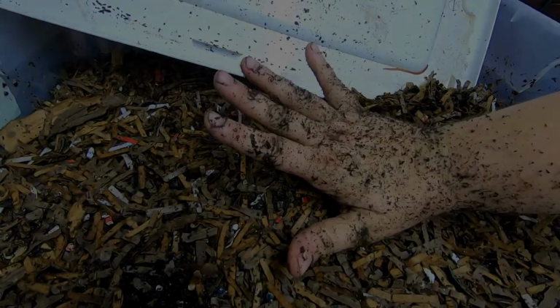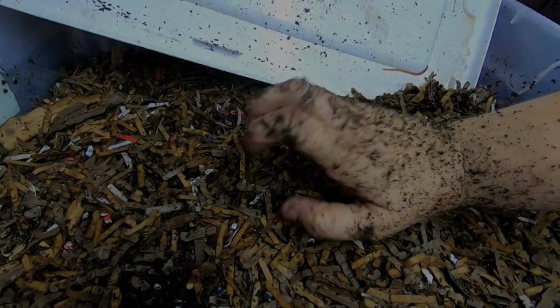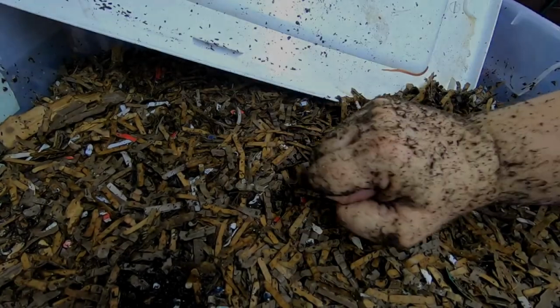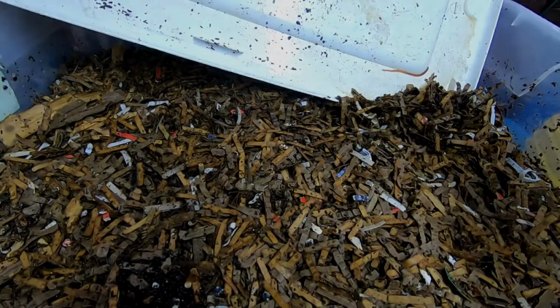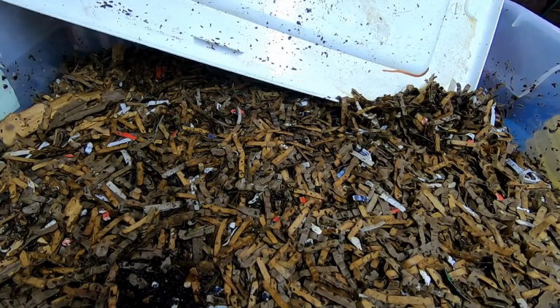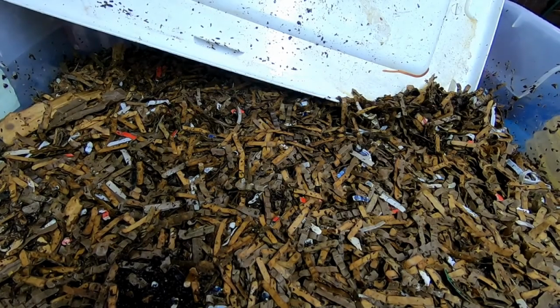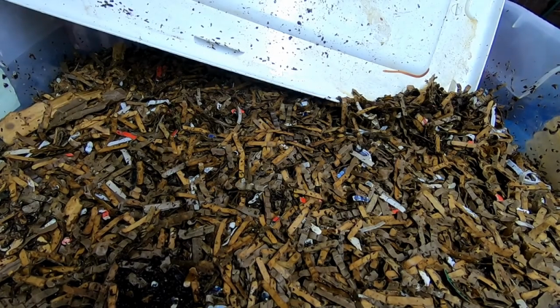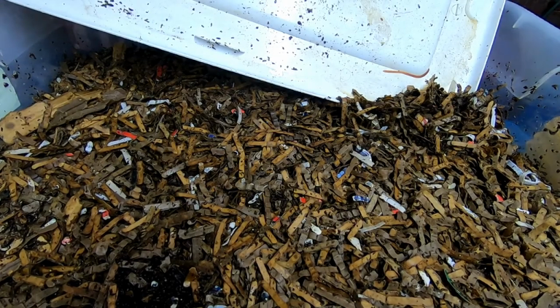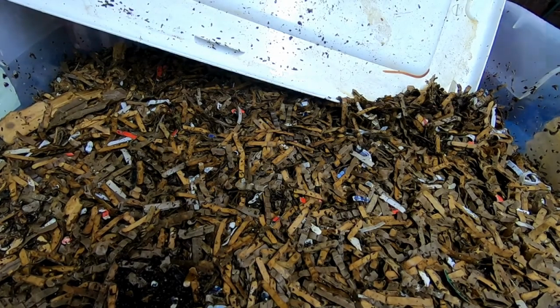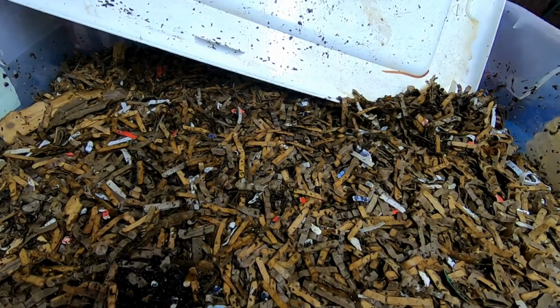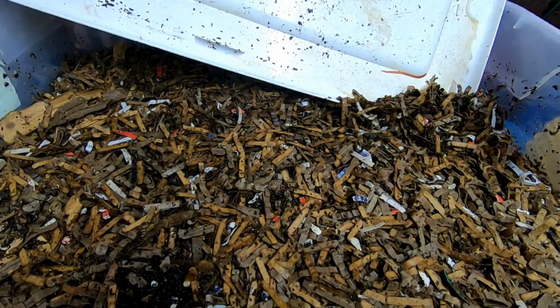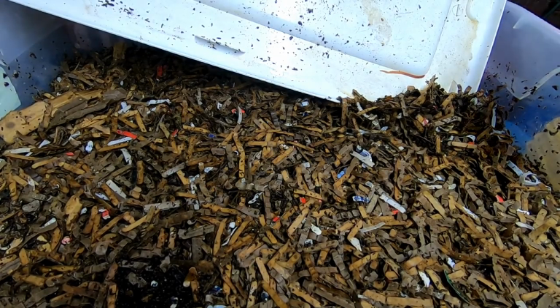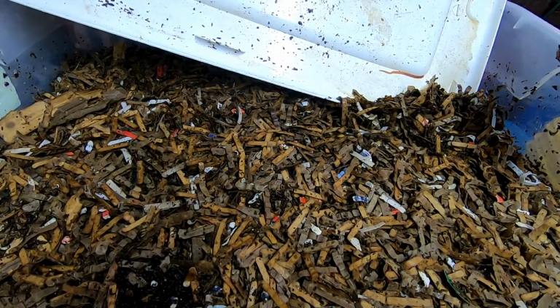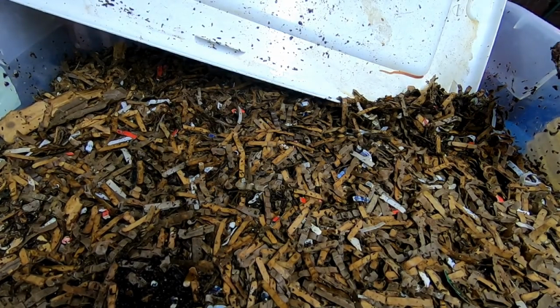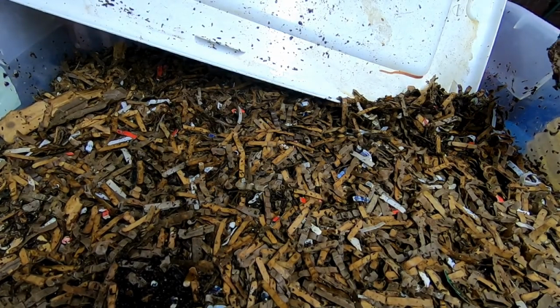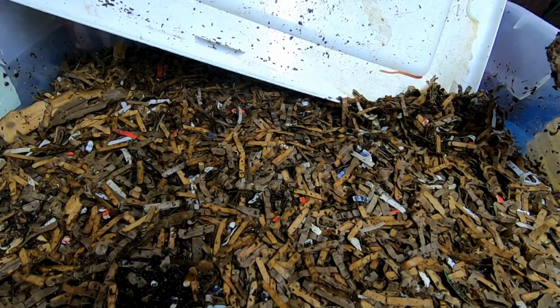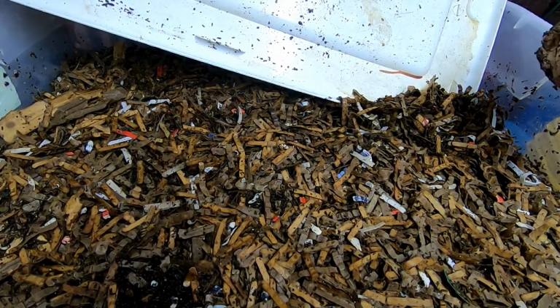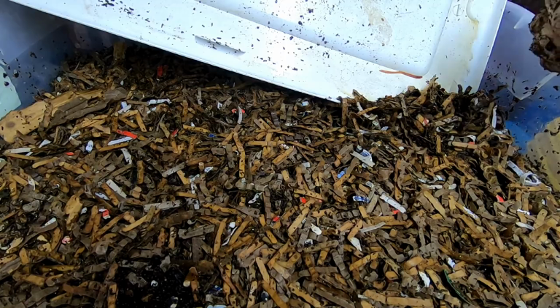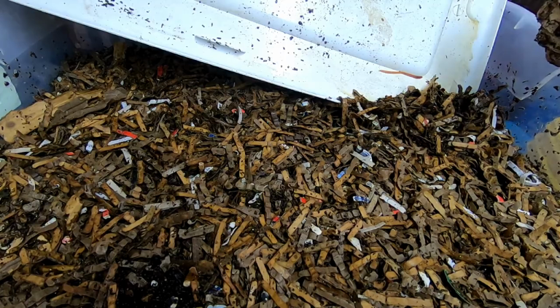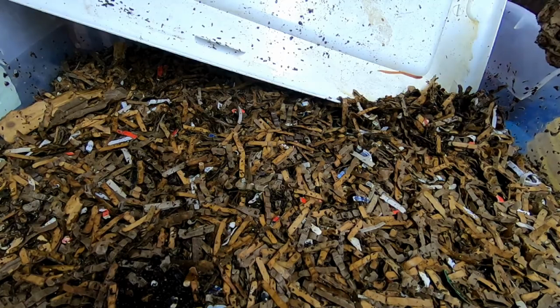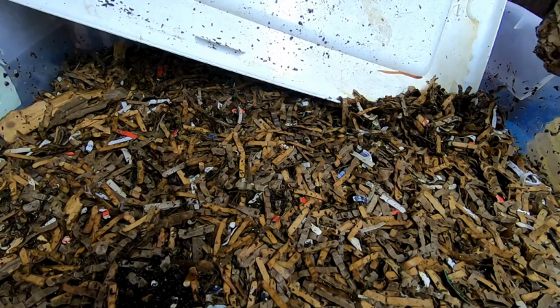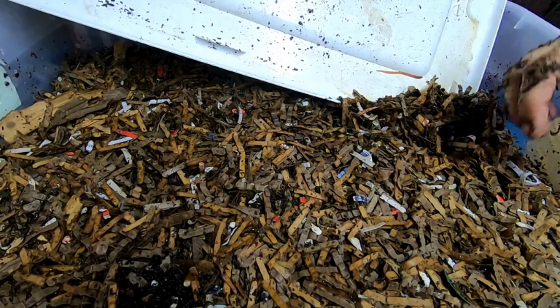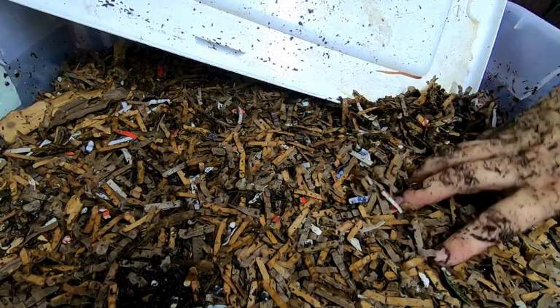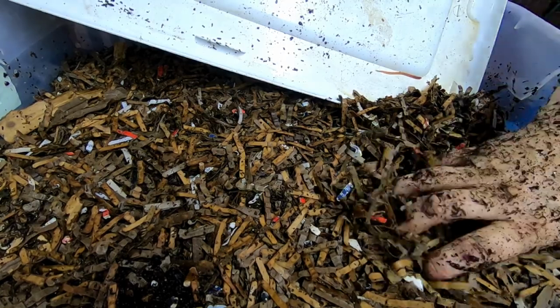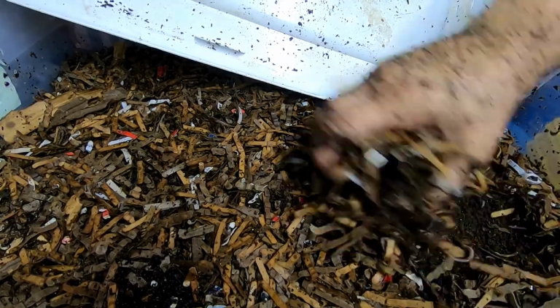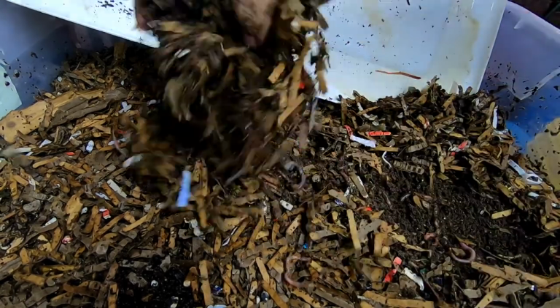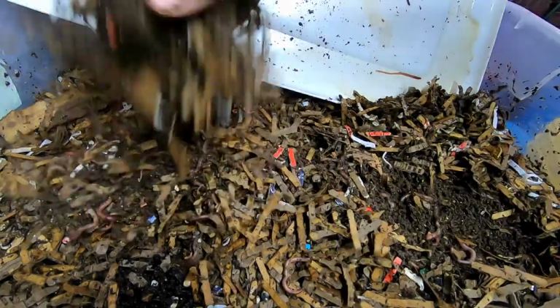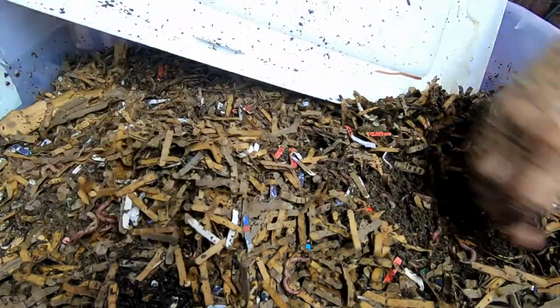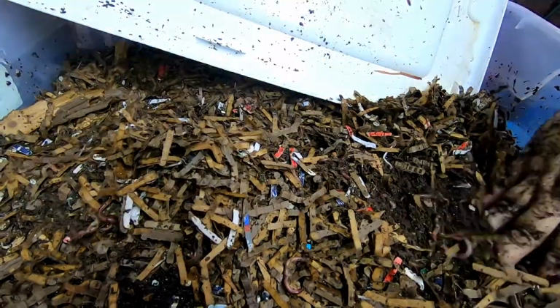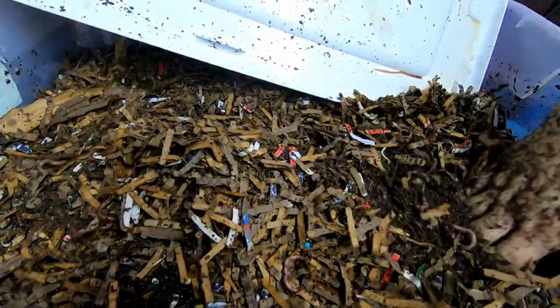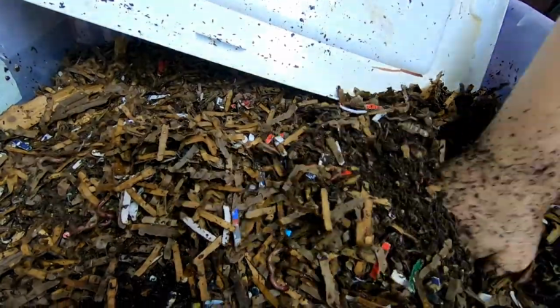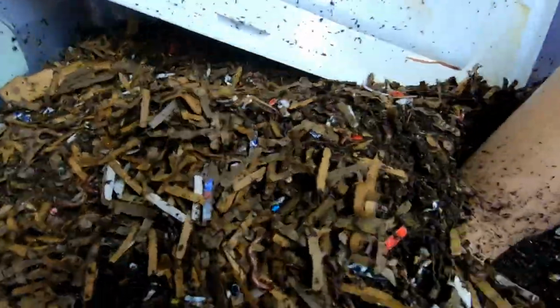Hey guys, it's Ayn over at Plant Obsessed, and today we're going to take a look in on the red wigglers. This is the red wiggler only bin.